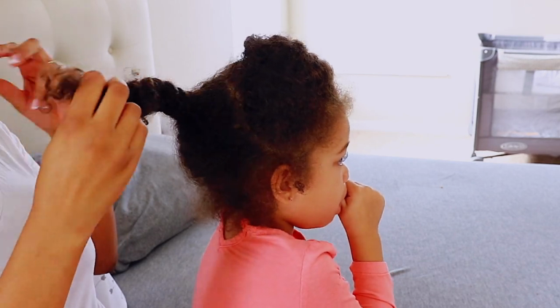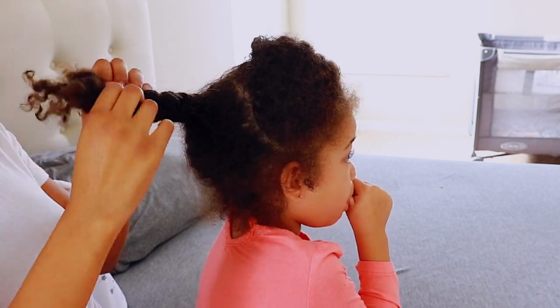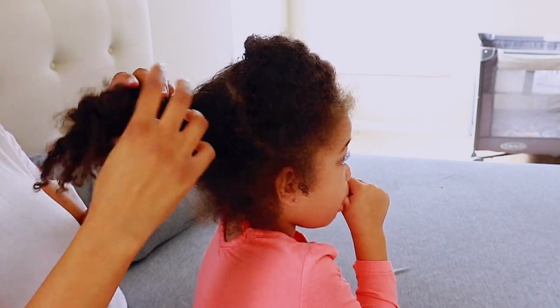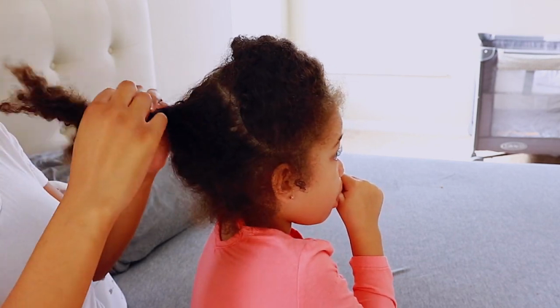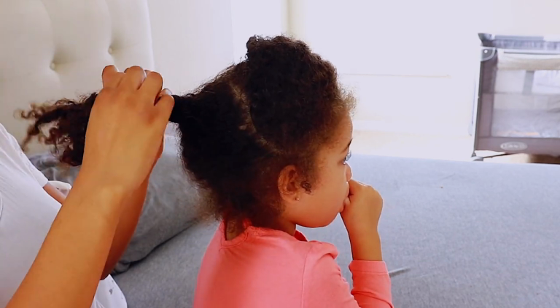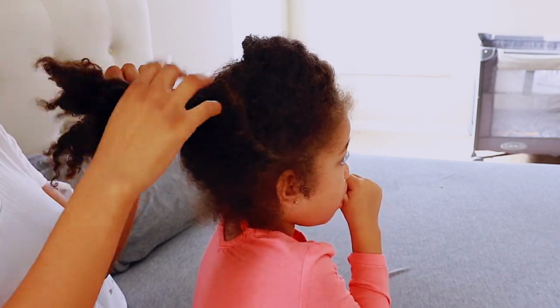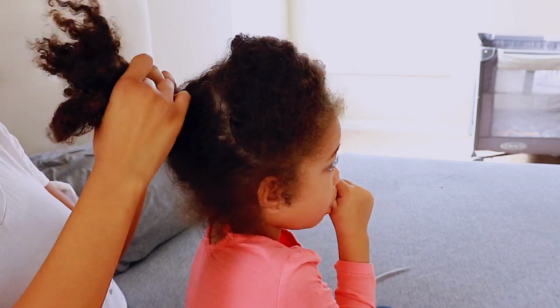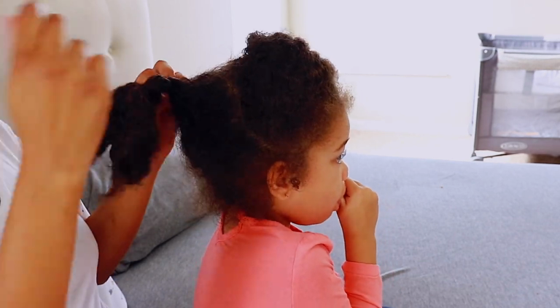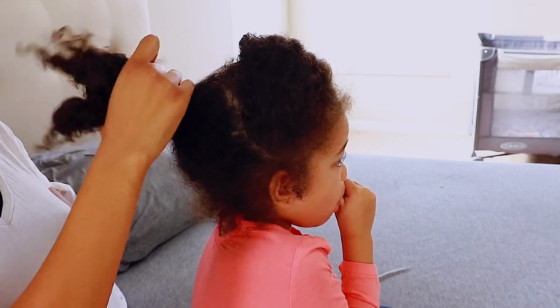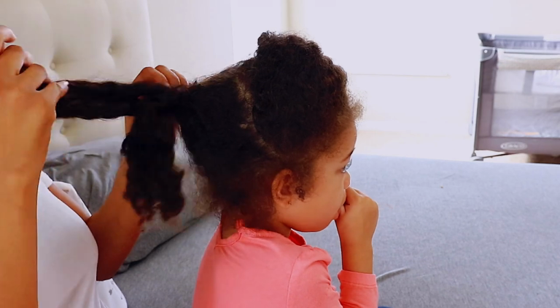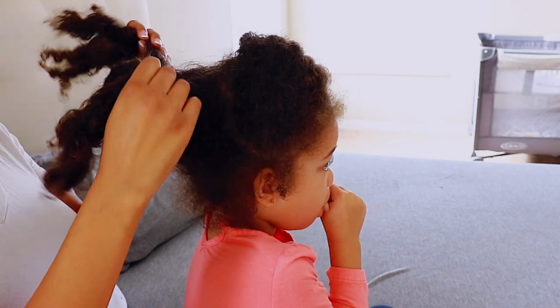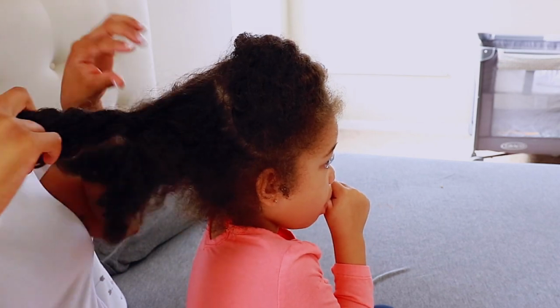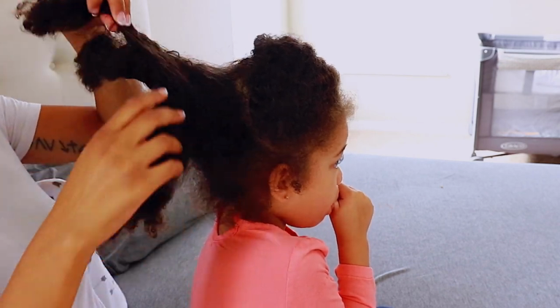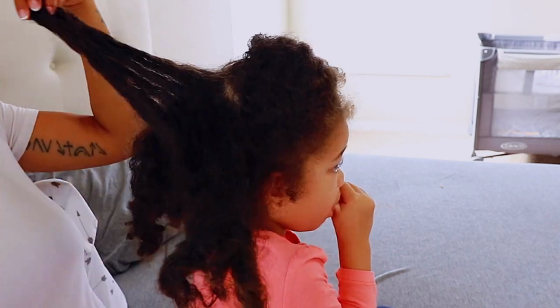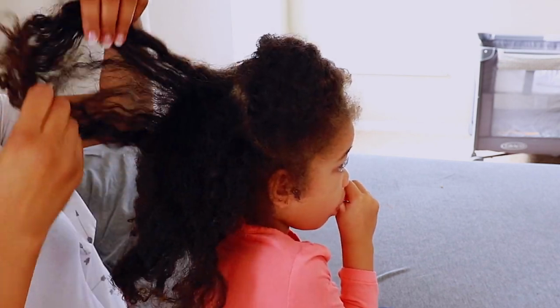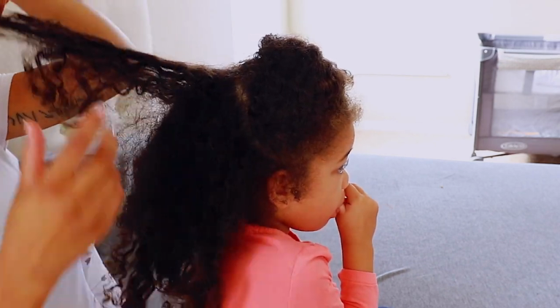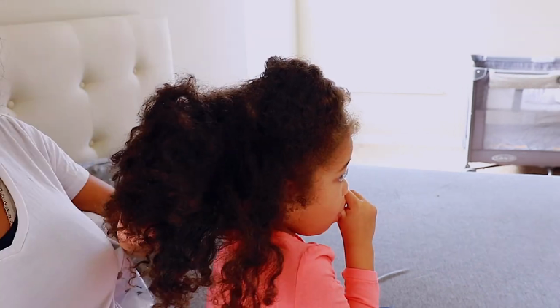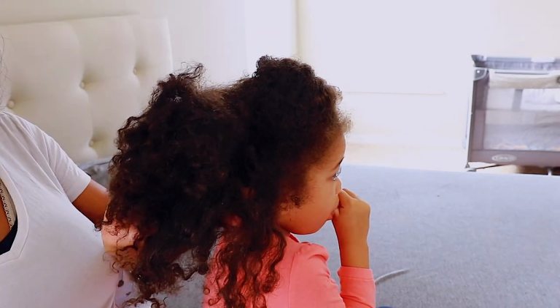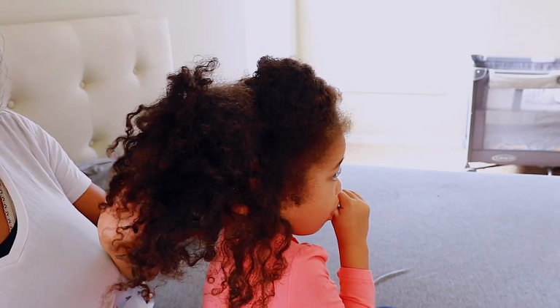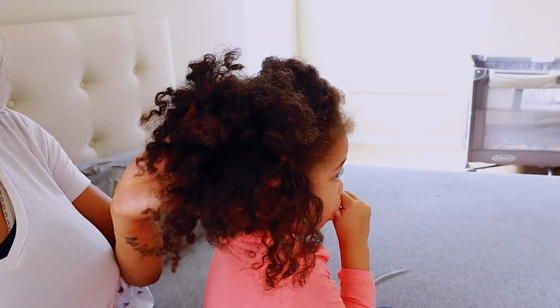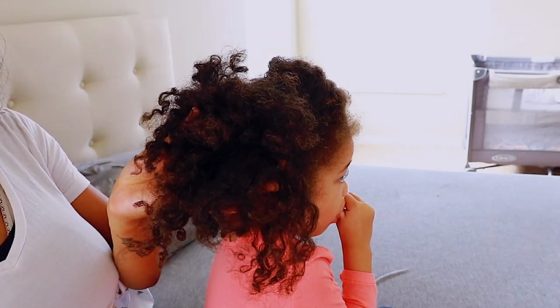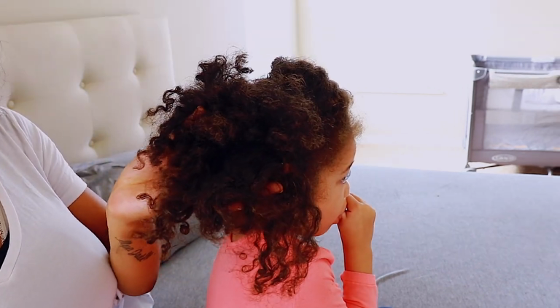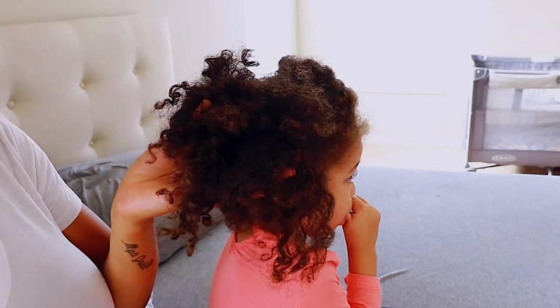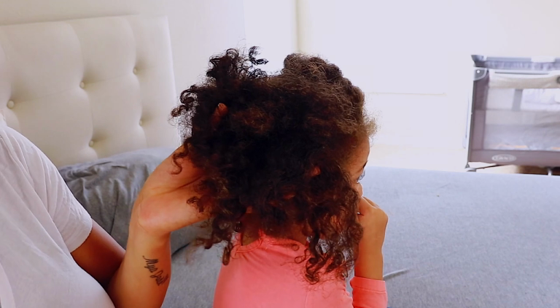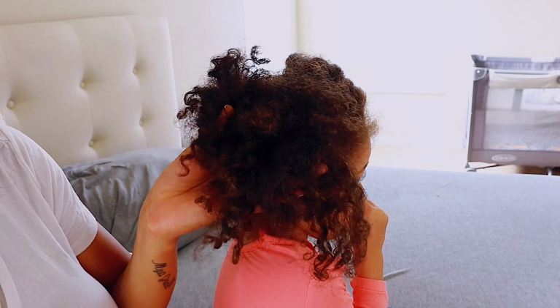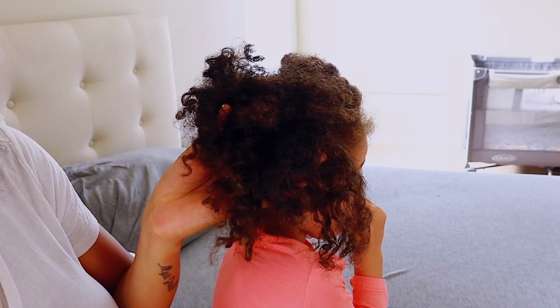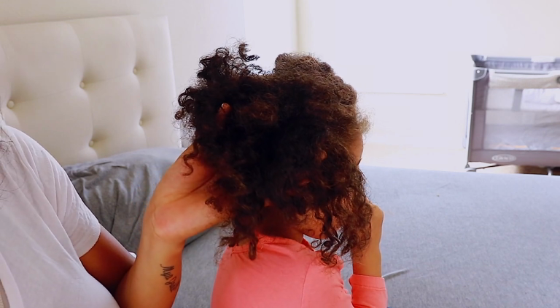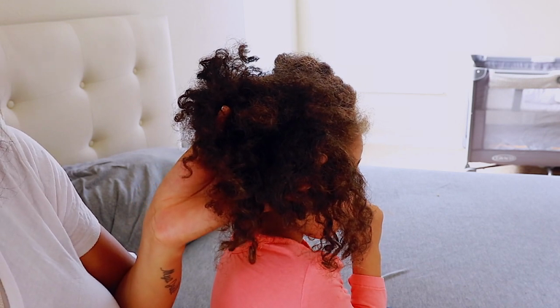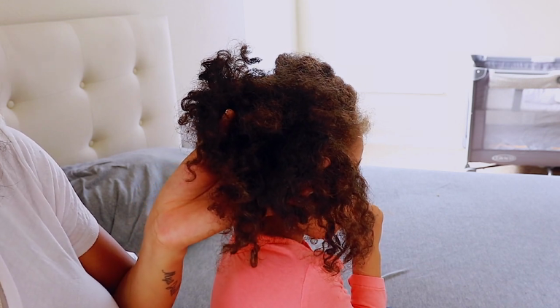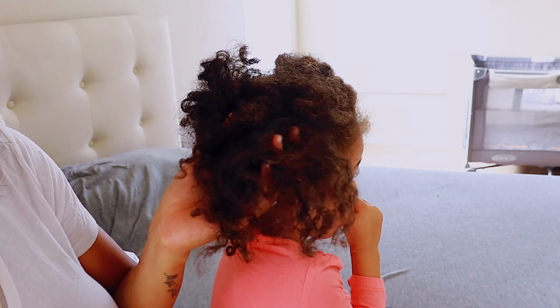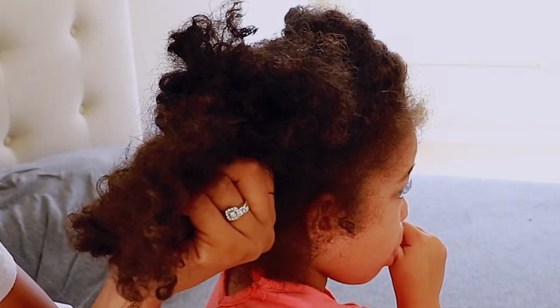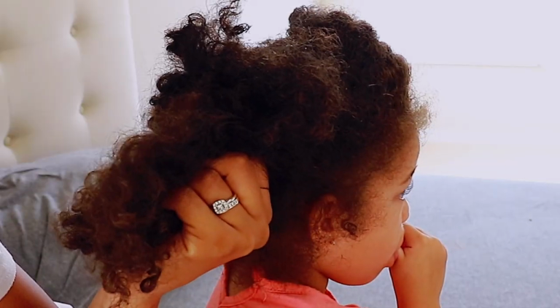I'm basically just taking out her hair. Honestly, since I'm nine months pregnant, sometimes her hair does get like this at least once a week, where I just really need to pay attention to it because it just looks so dry and uncared for.